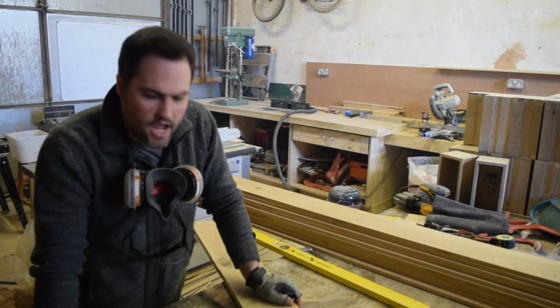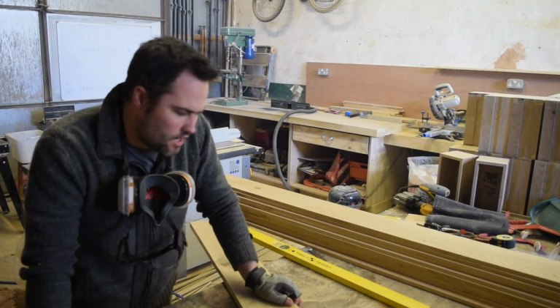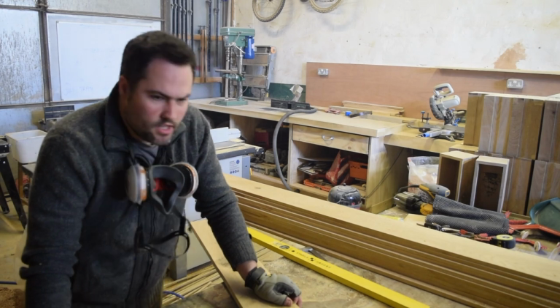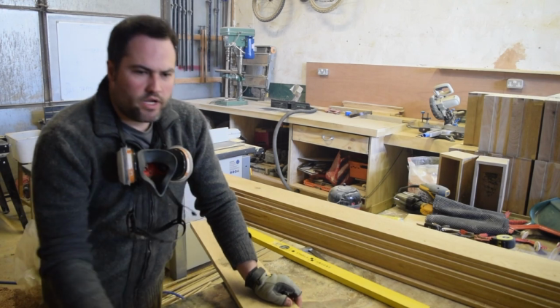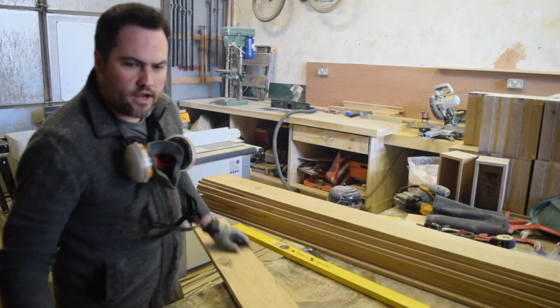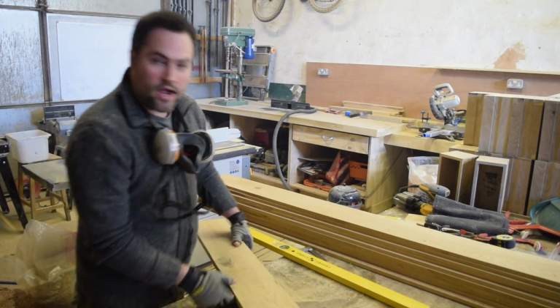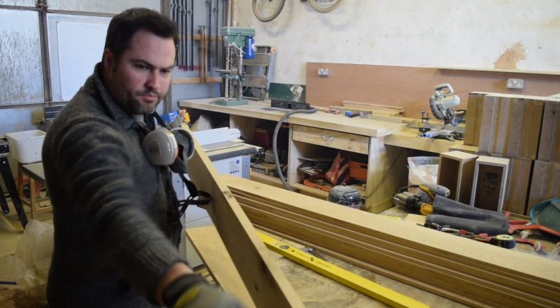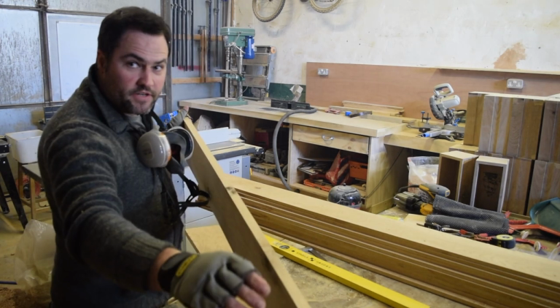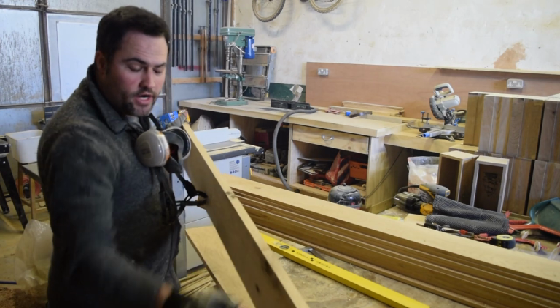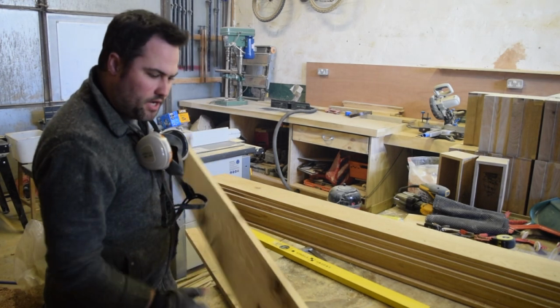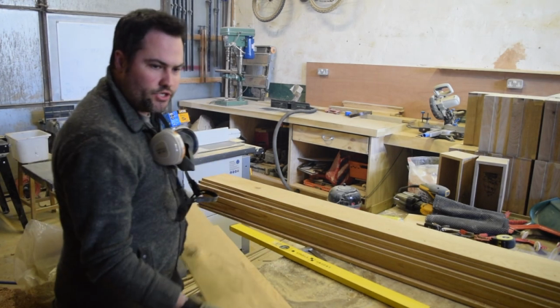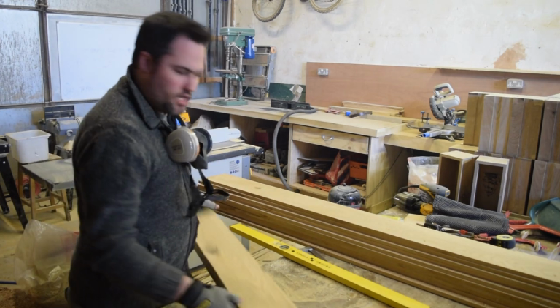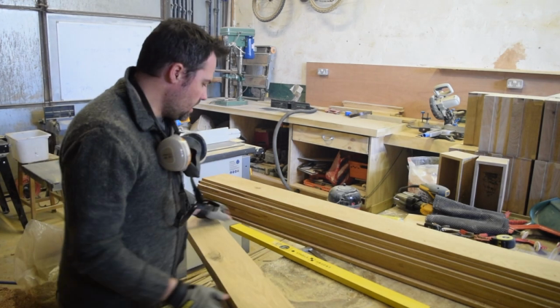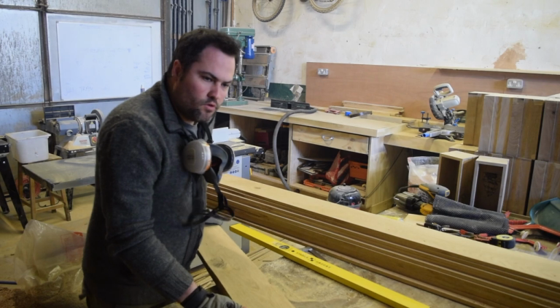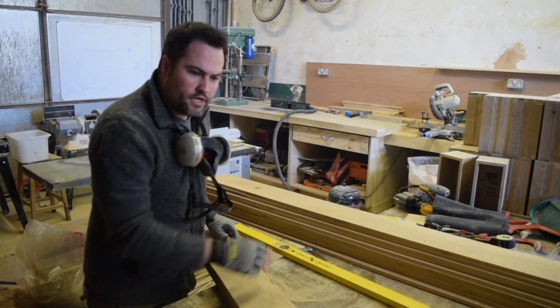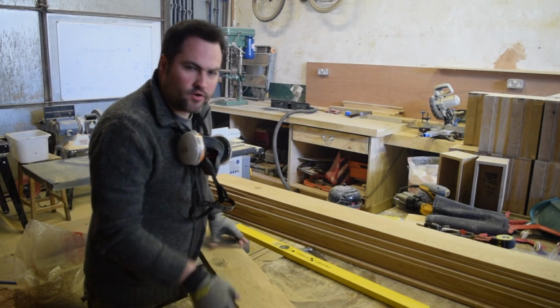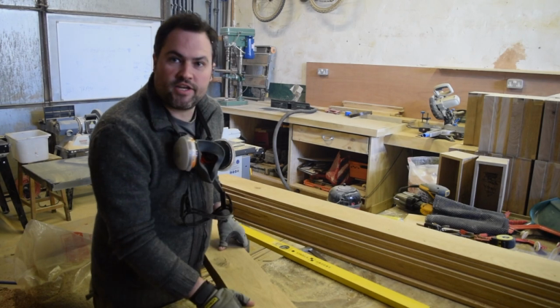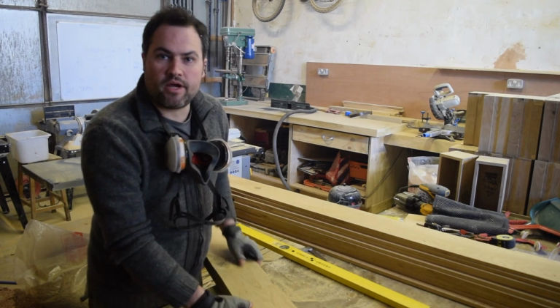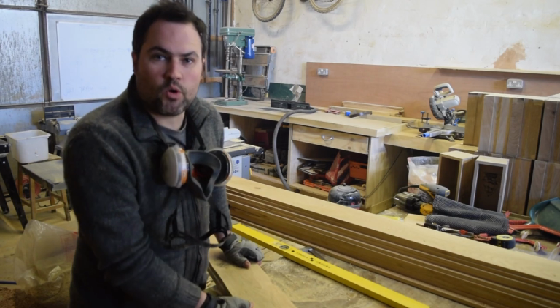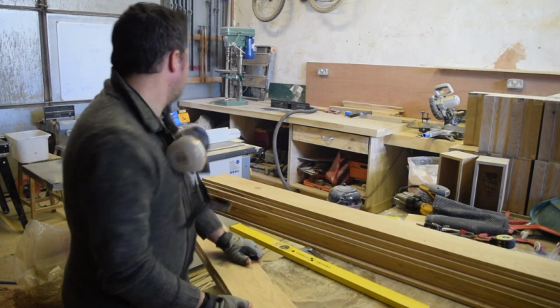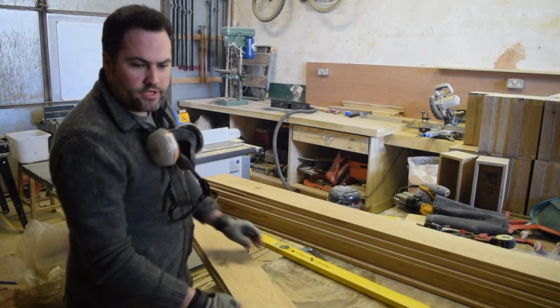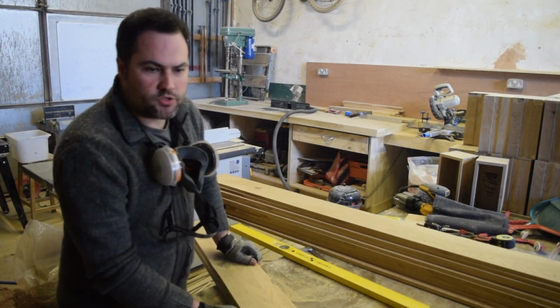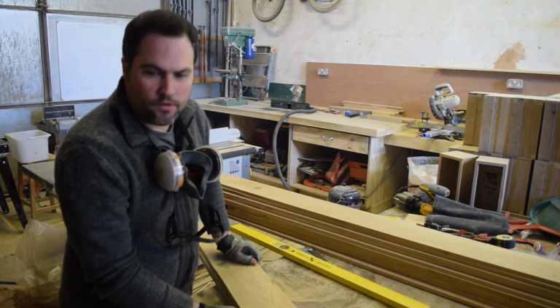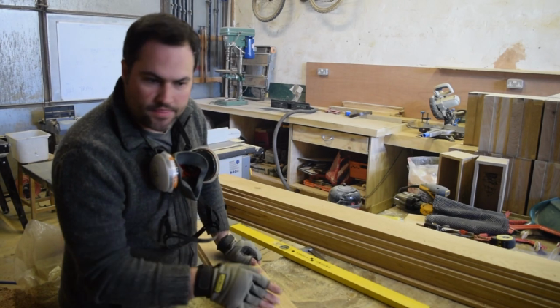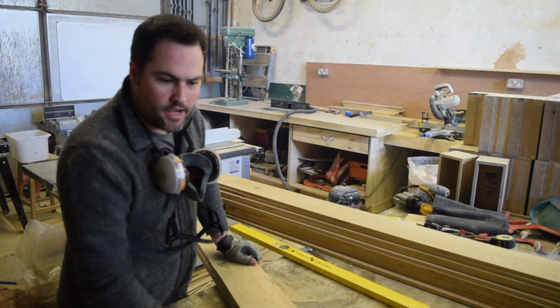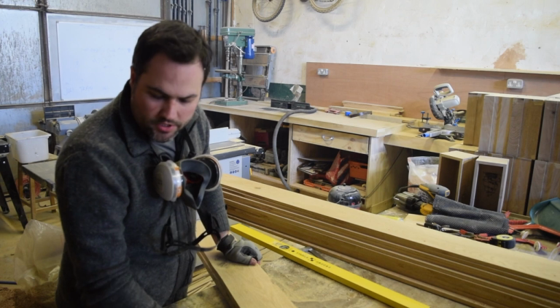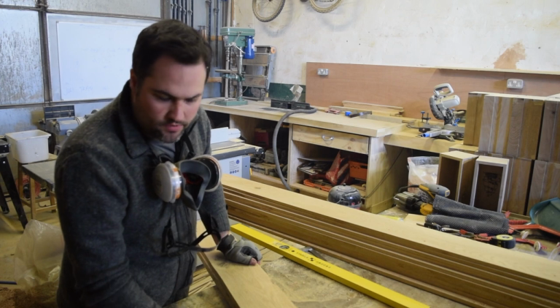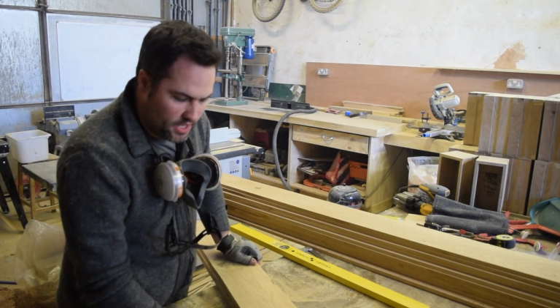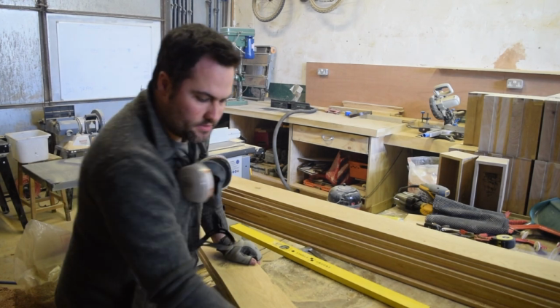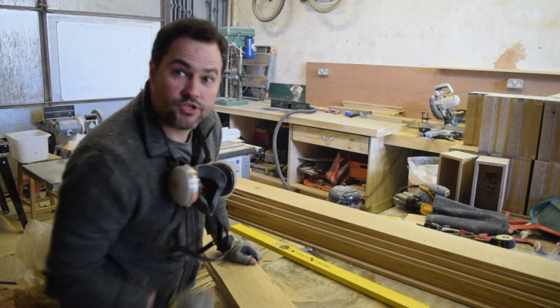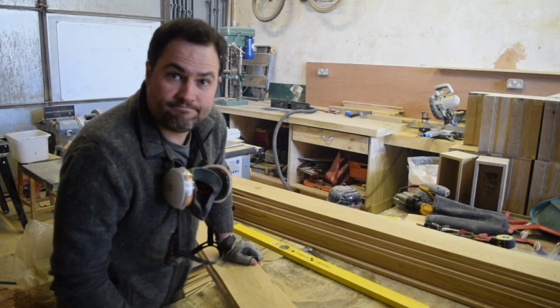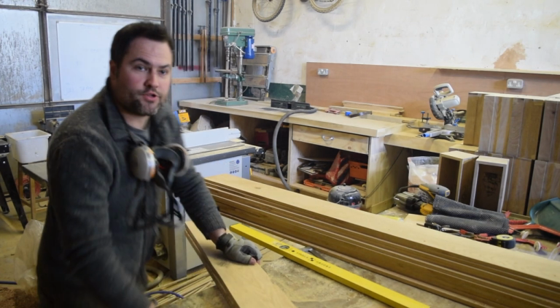I've just planed up this timber to 22mm, so we're just going to join the edges and tidy up the boards. We now have beautifully straight planed edges. We'll figure out how thick we're going to make the boards, run it through the table saw, and then tidy up the other end on the planer.